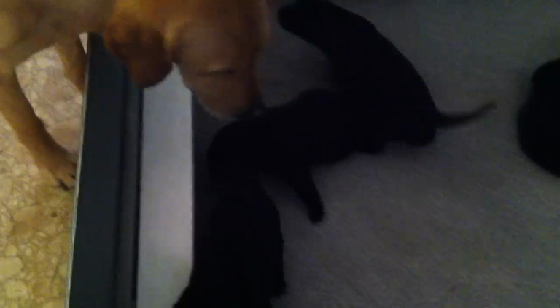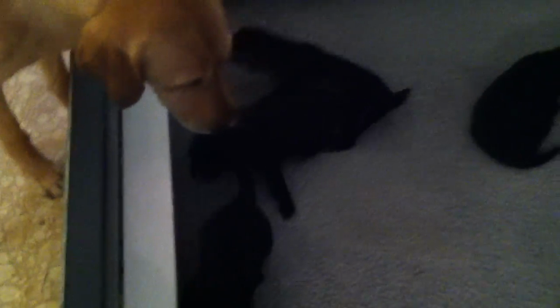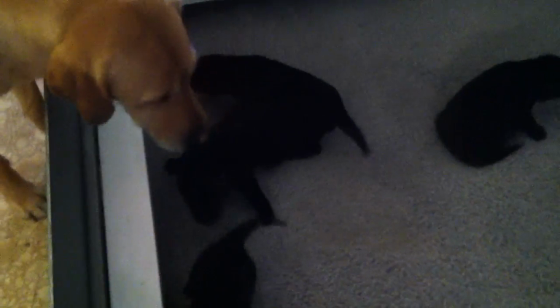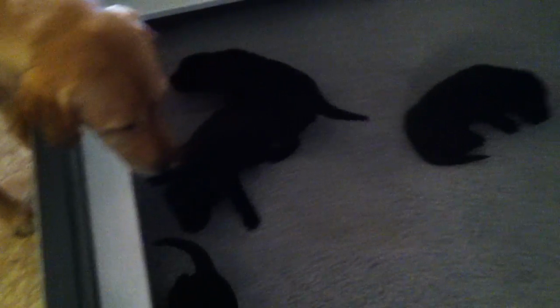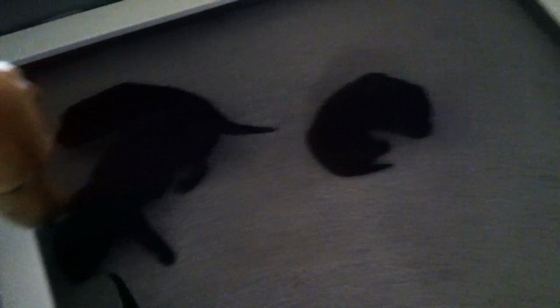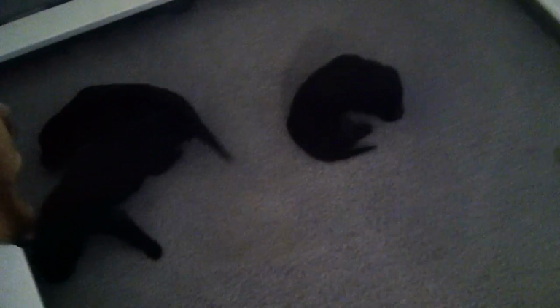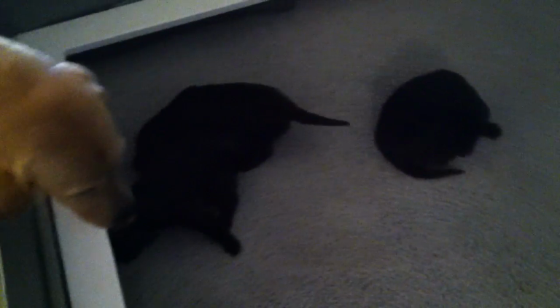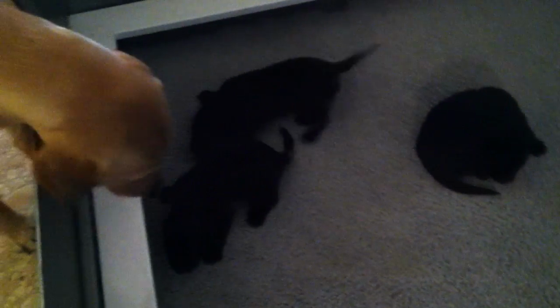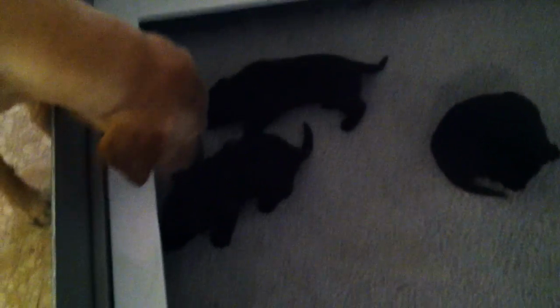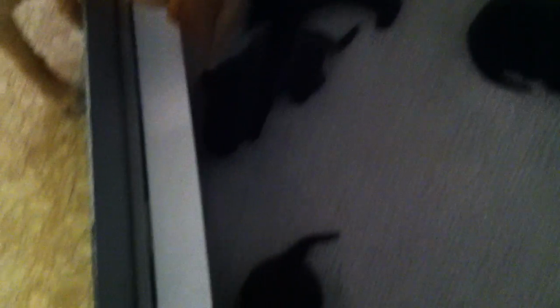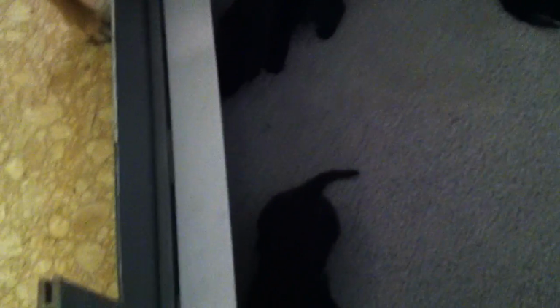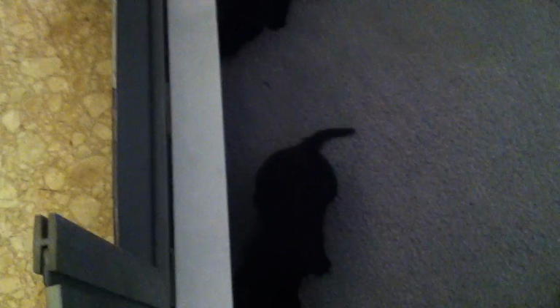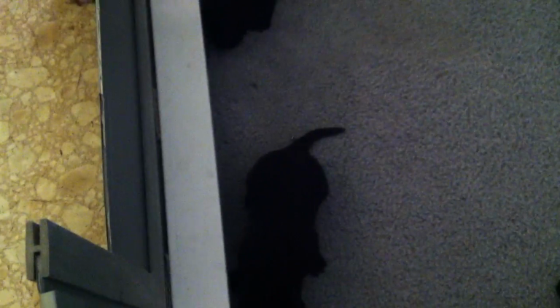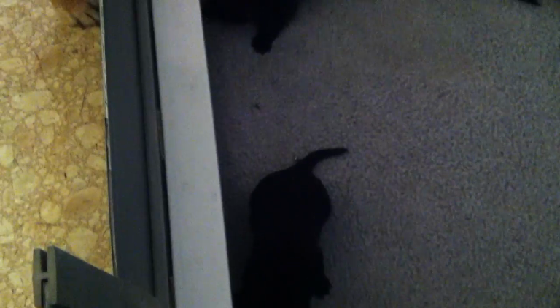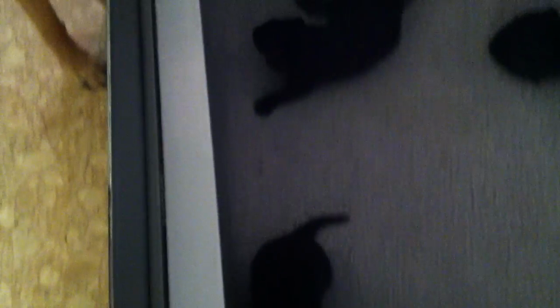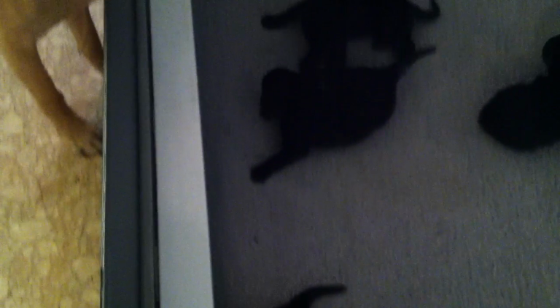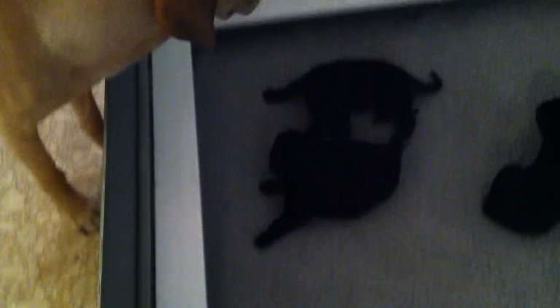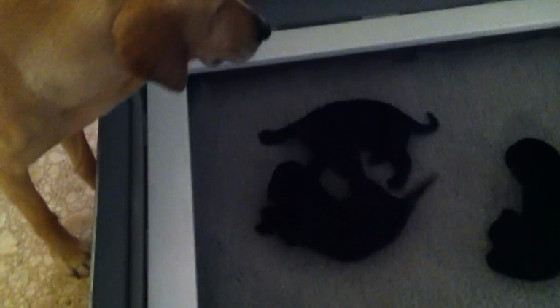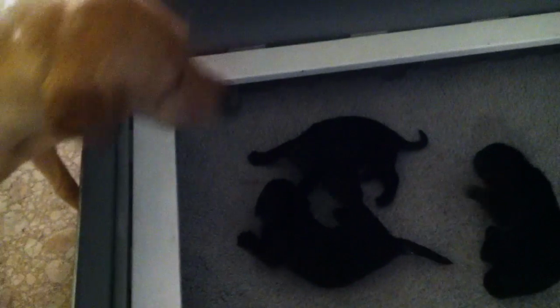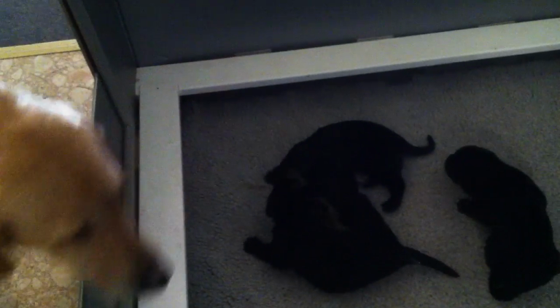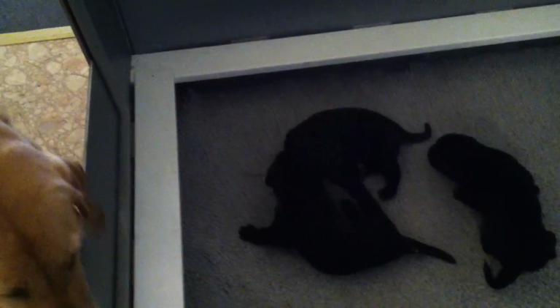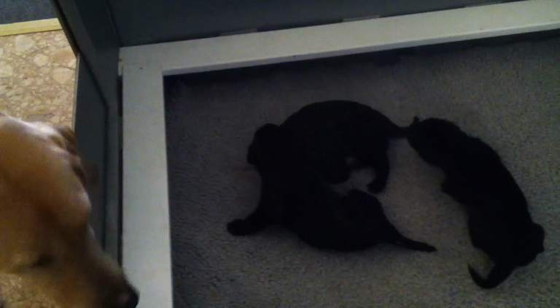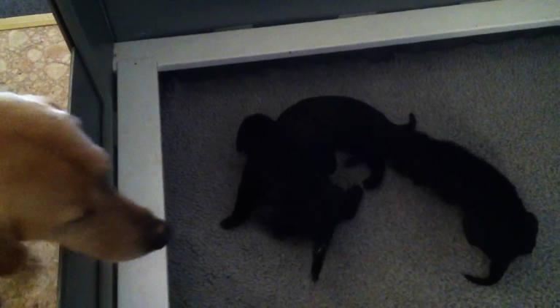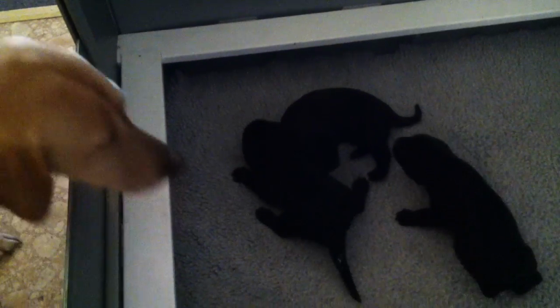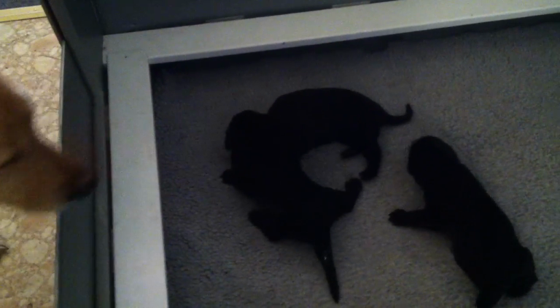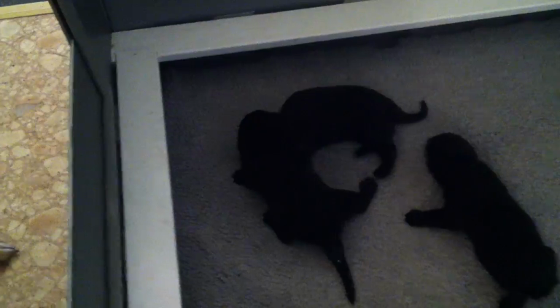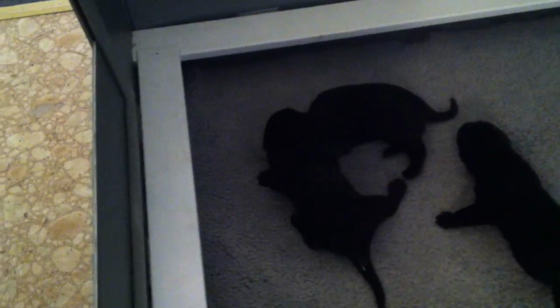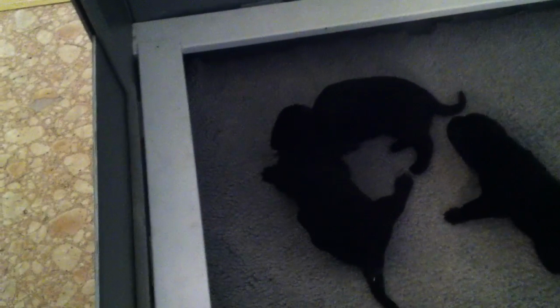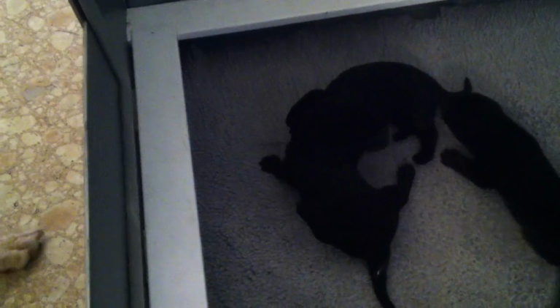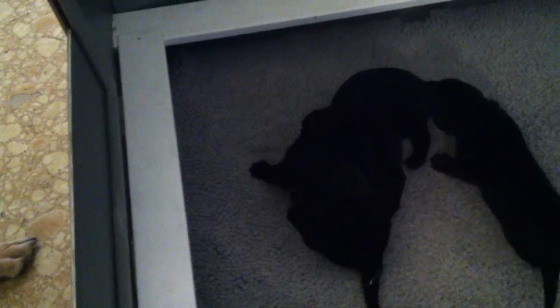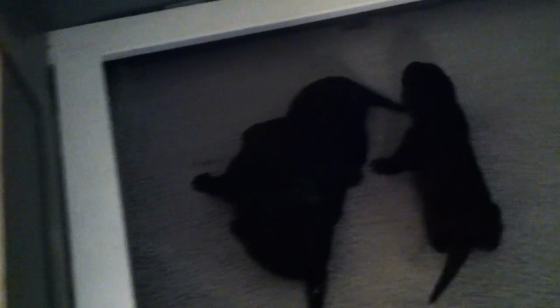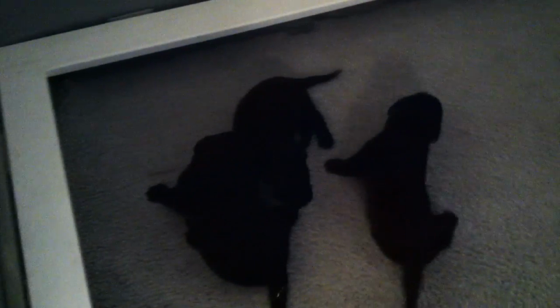Cleaning litter is a pain. Introducing Sift & Pop, the new litter liner that cleans your litter faster and easier. Just place Sift & Pop liners into the litter box and pour in the litter. To clean, simply lift to sift.